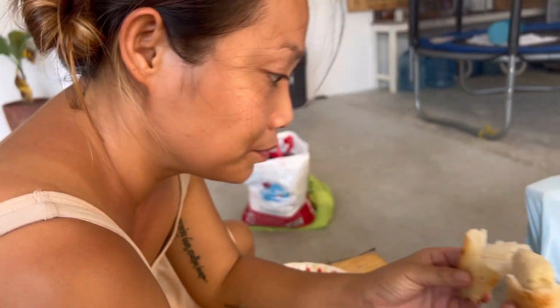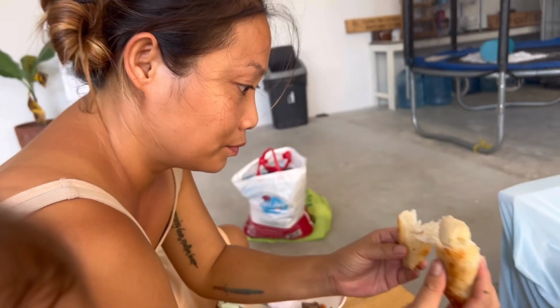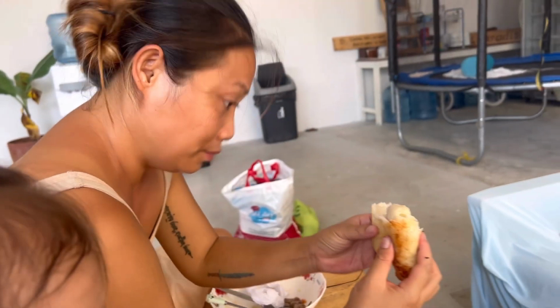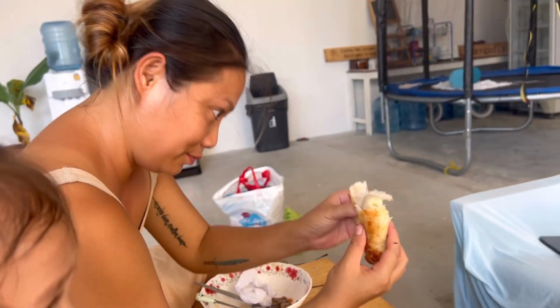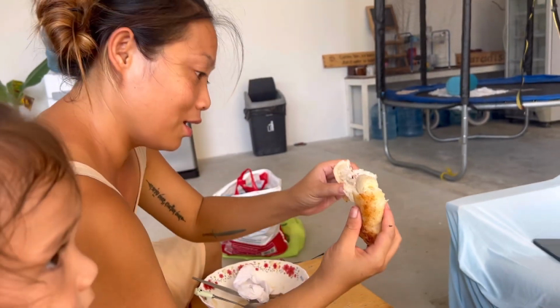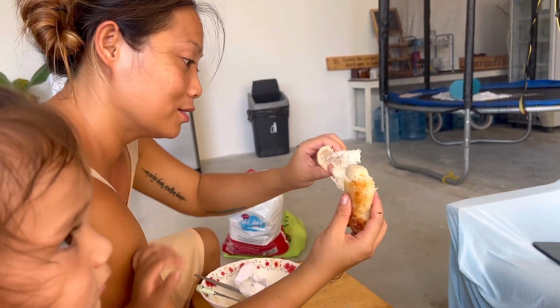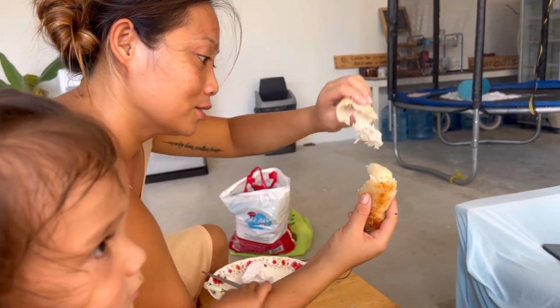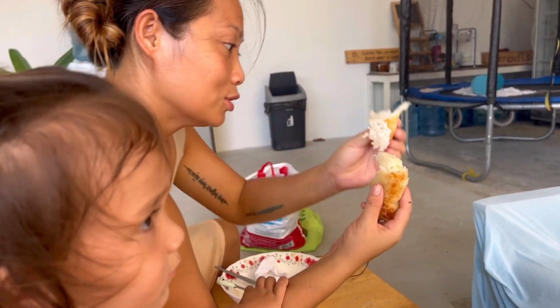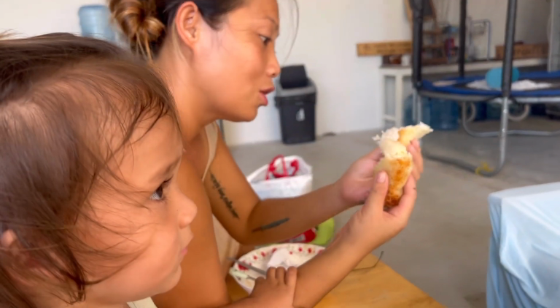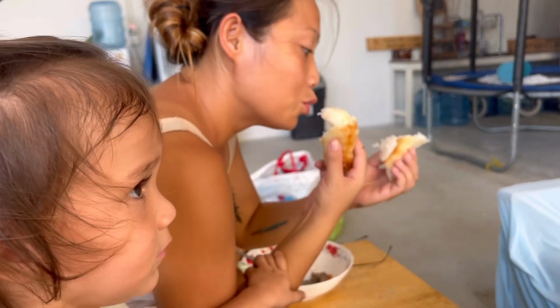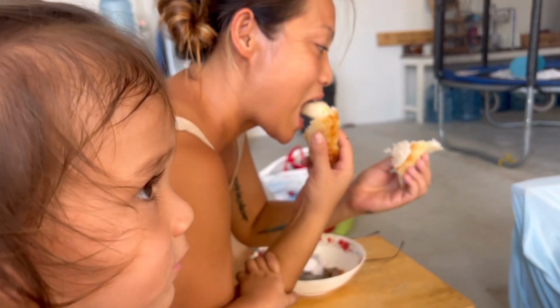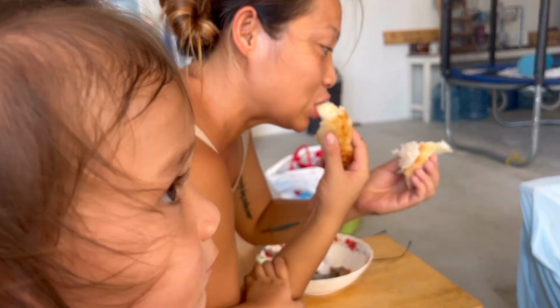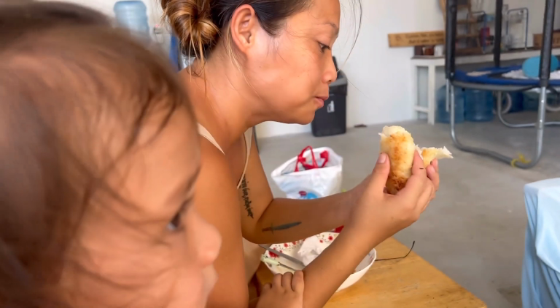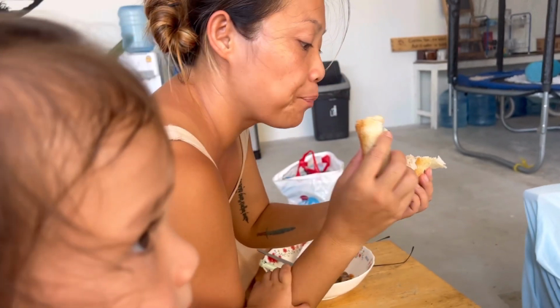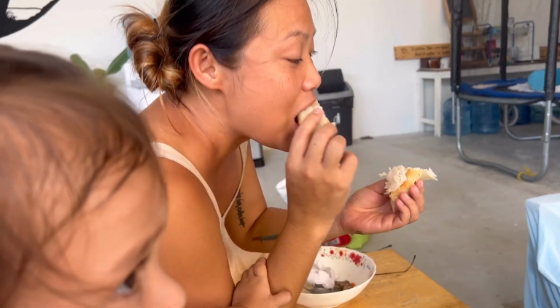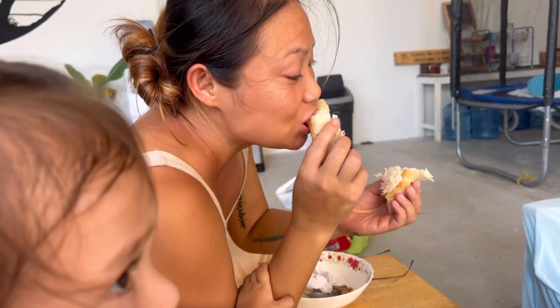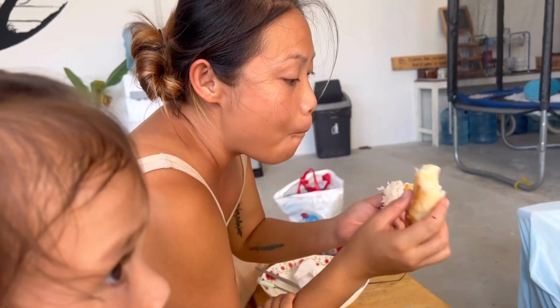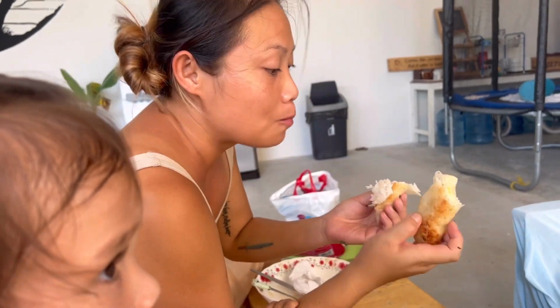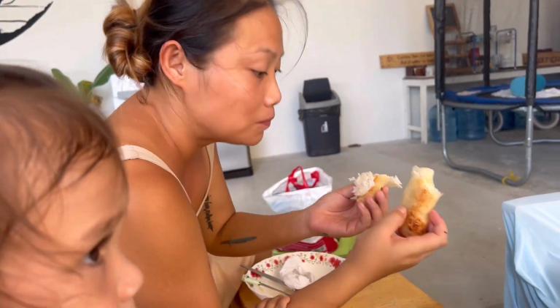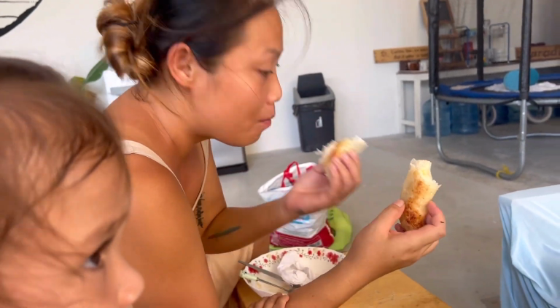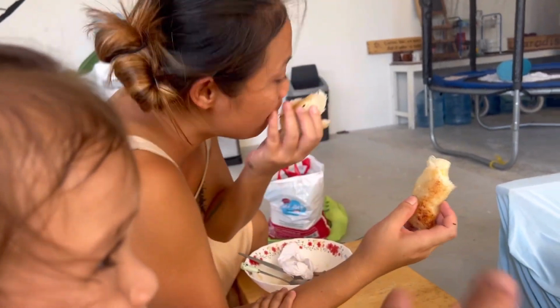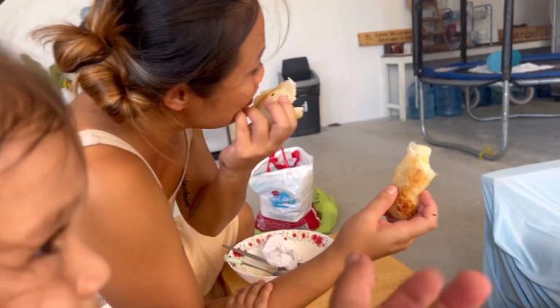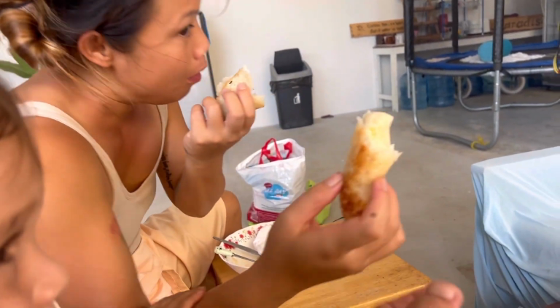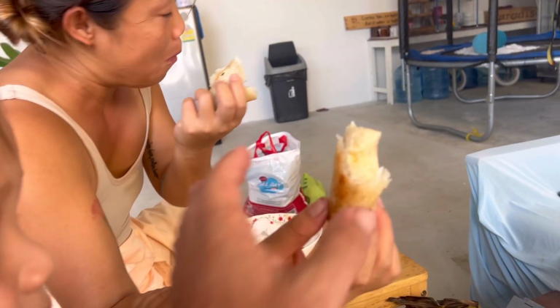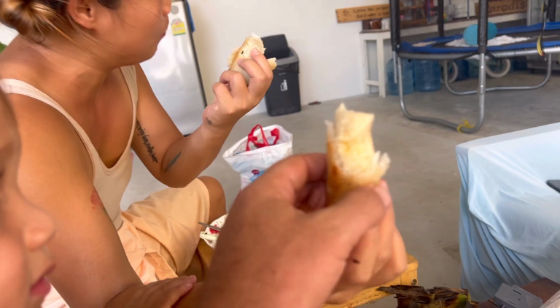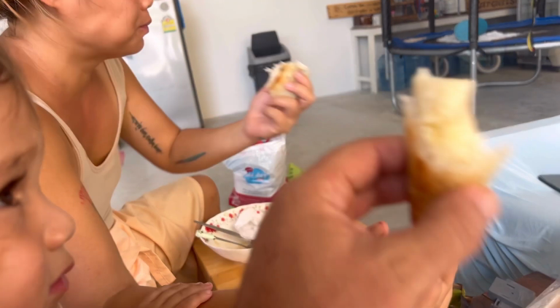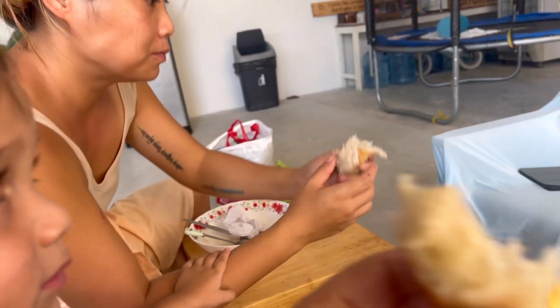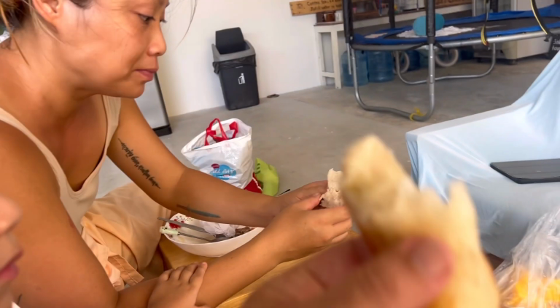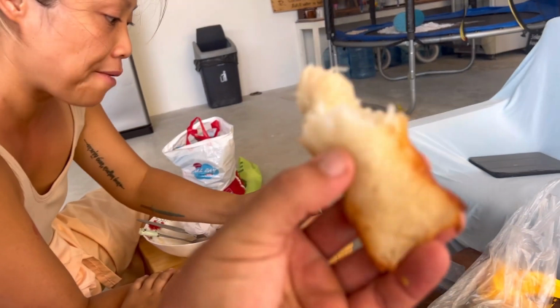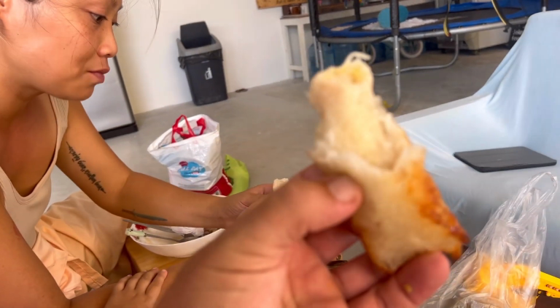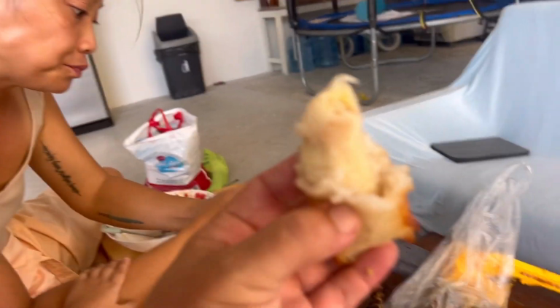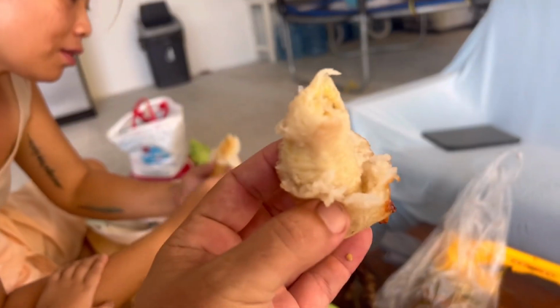Yum yum, let's go. Give me some, let's go. Give me a hit of that, thanks. Oh man, that's a tasty snack.